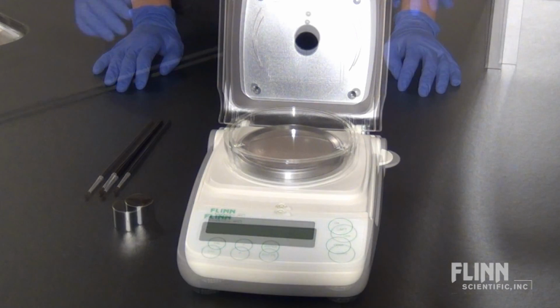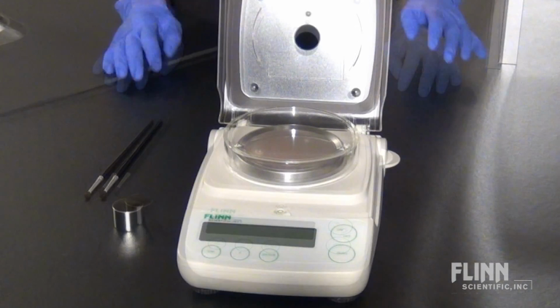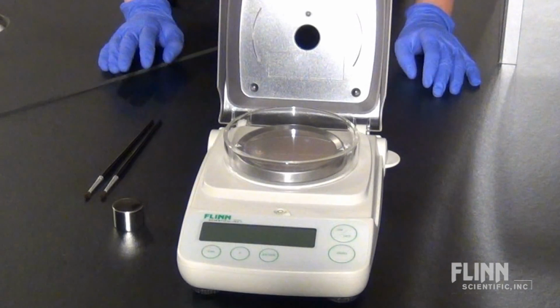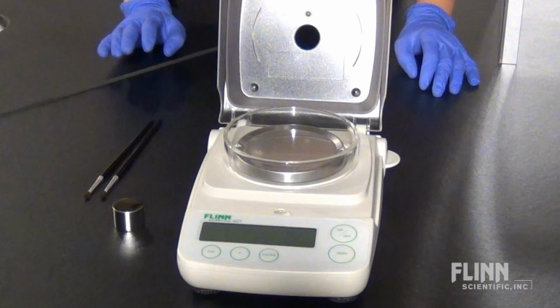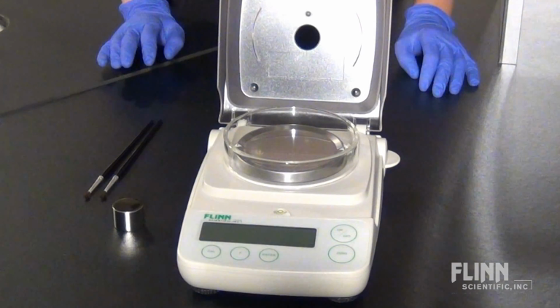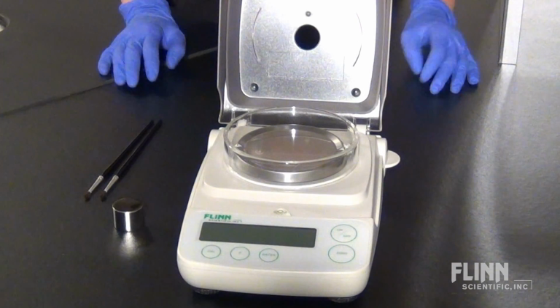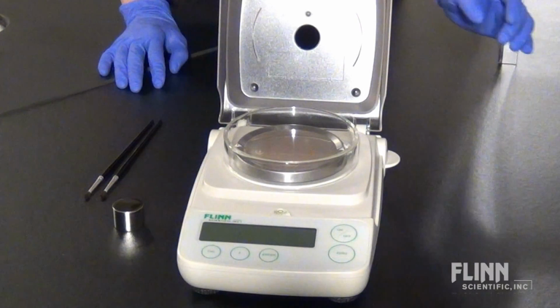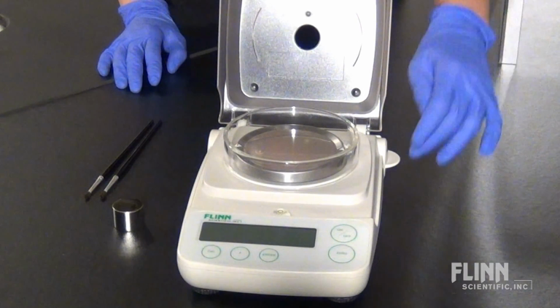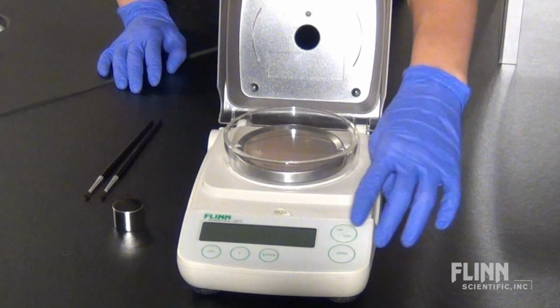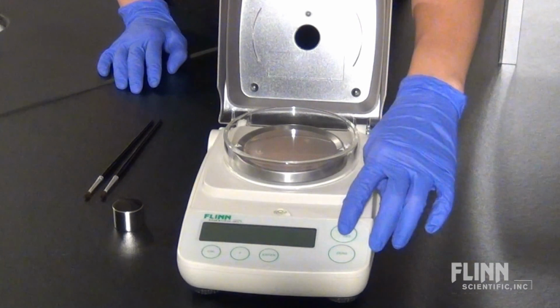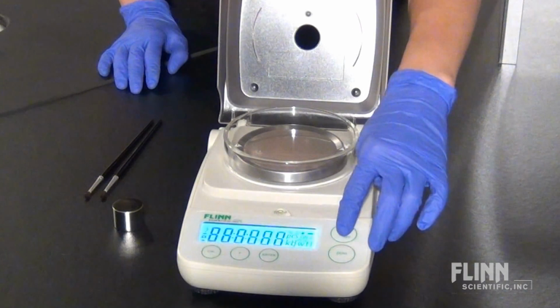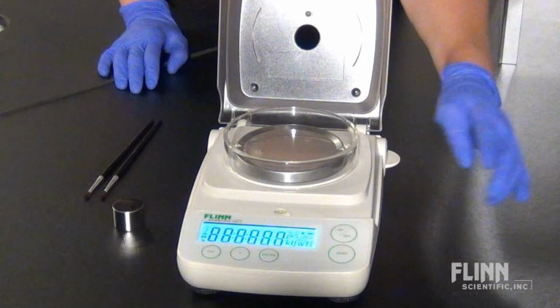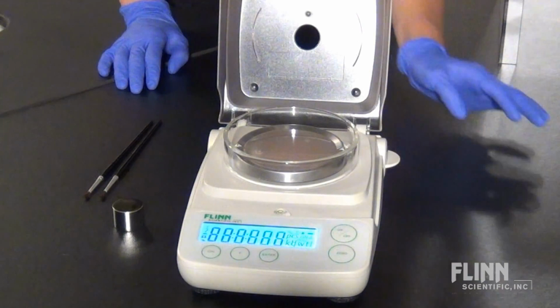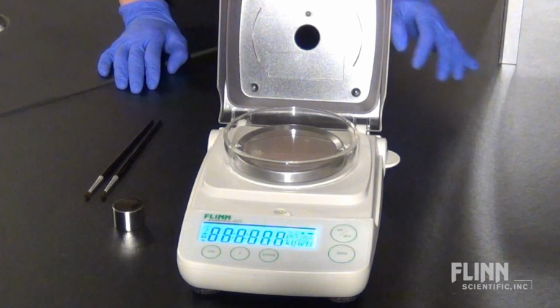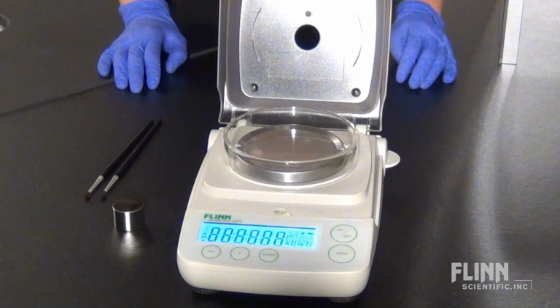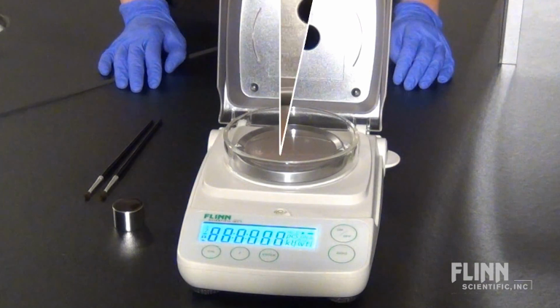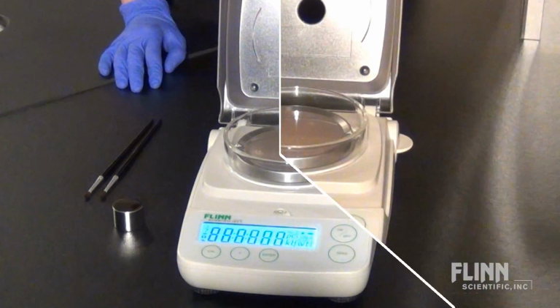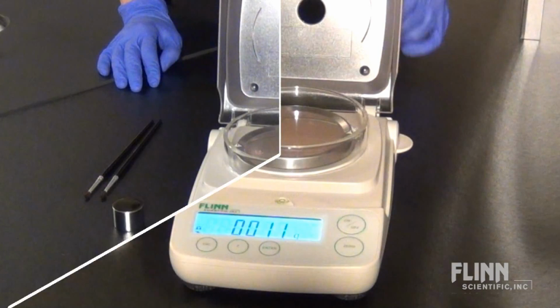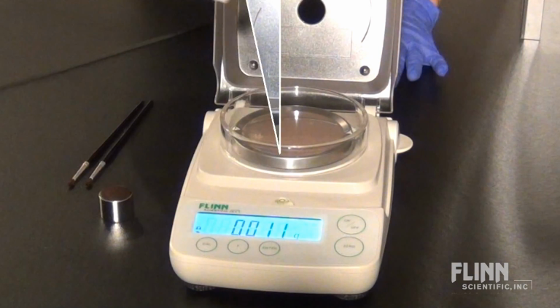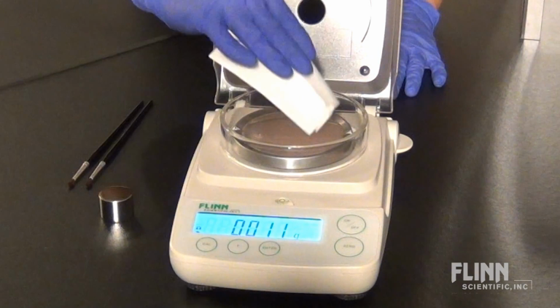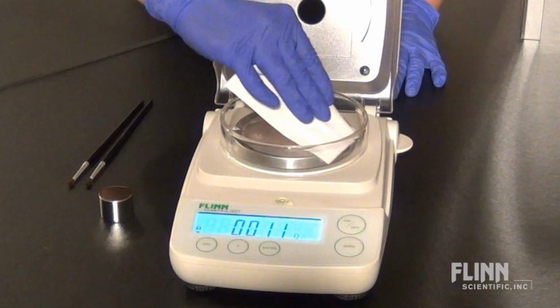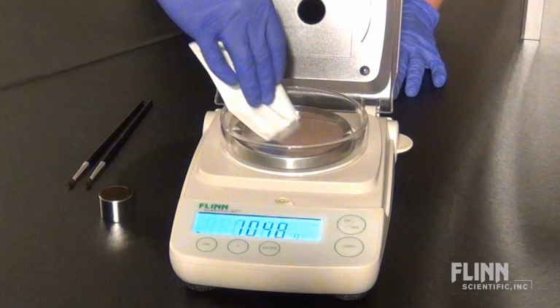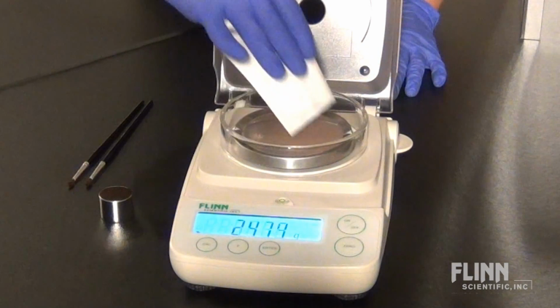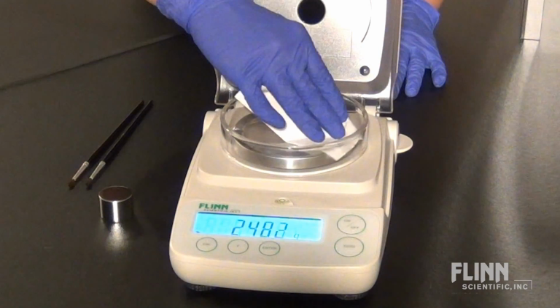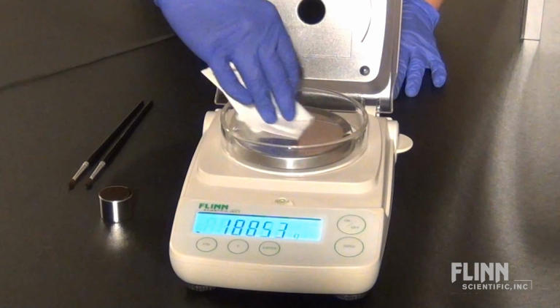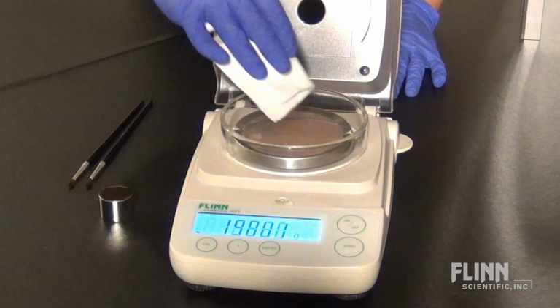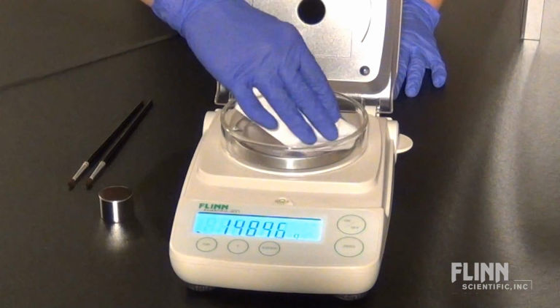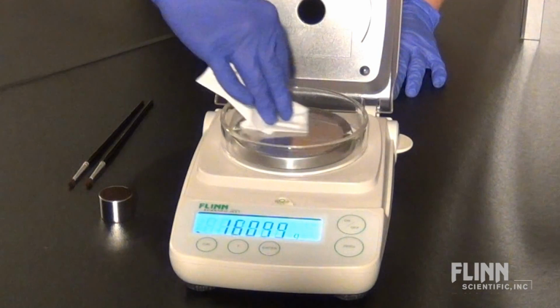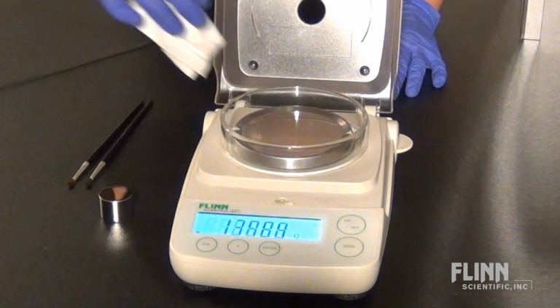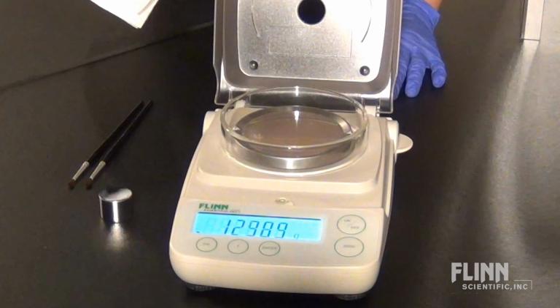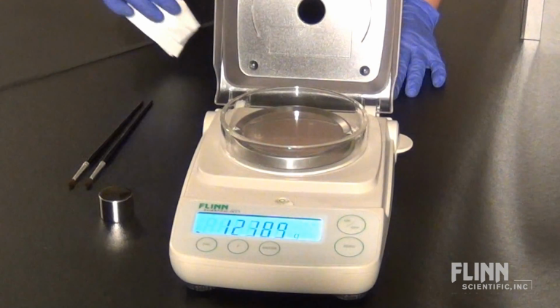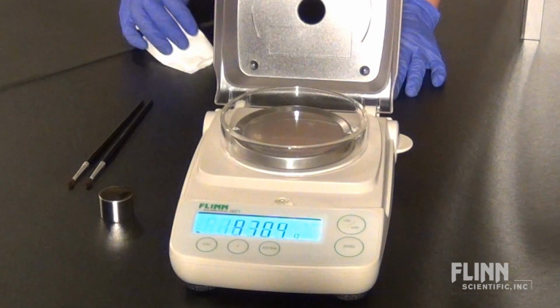When you turn the balance on, allow it to warm up for 1-2 hours before use. It is important to remove all chemical residue with a tissue or small paintbrush.